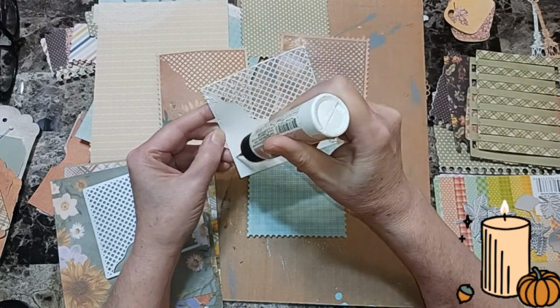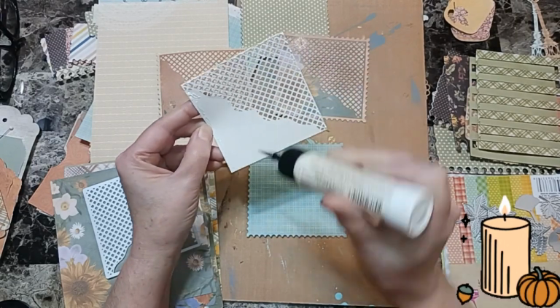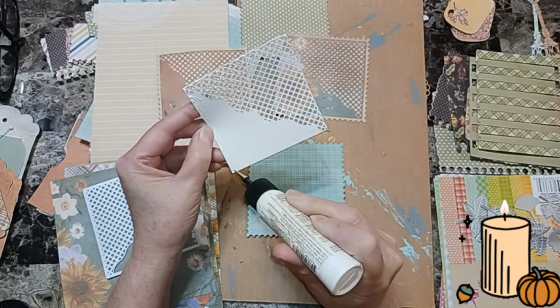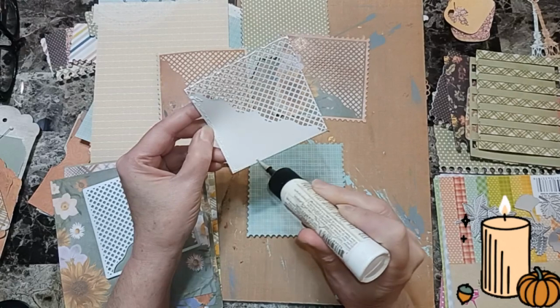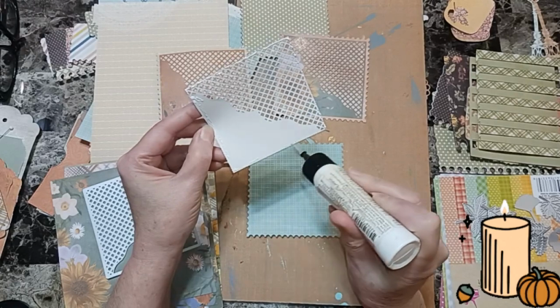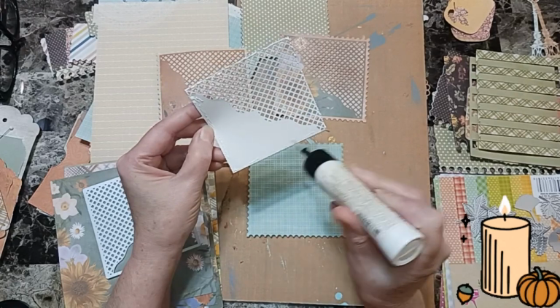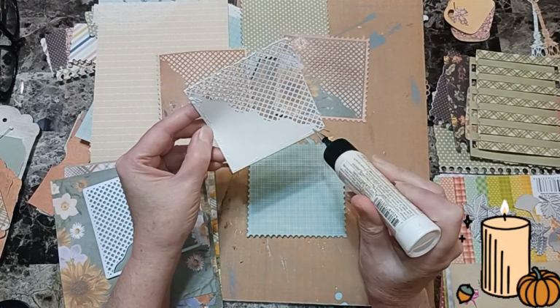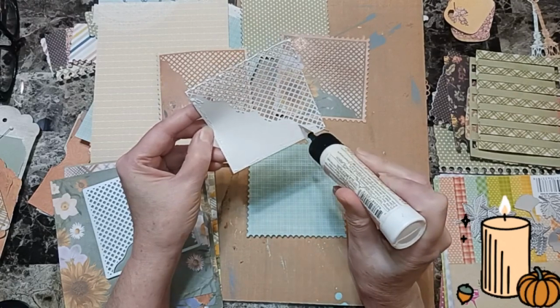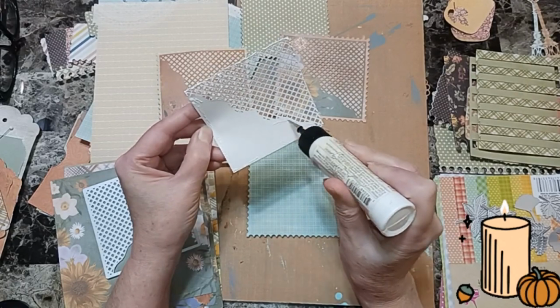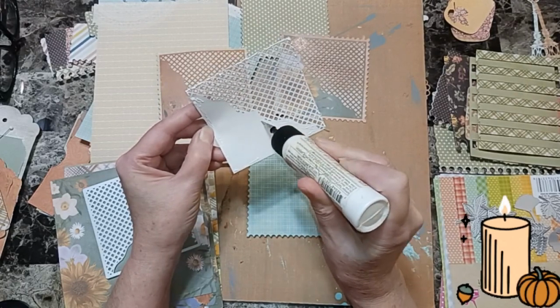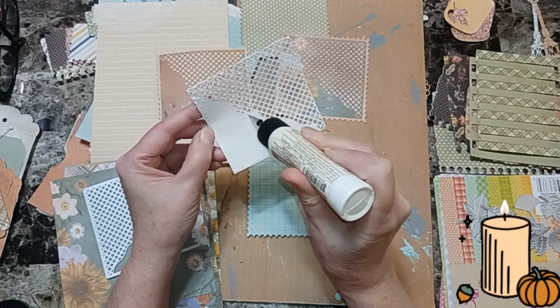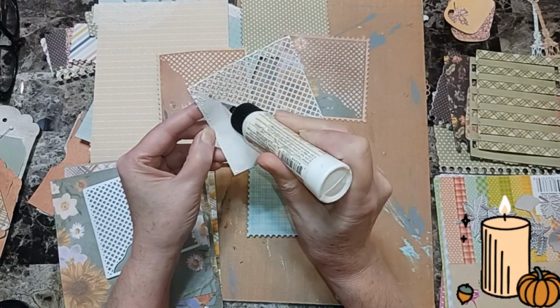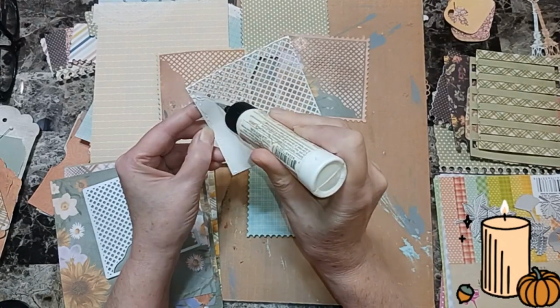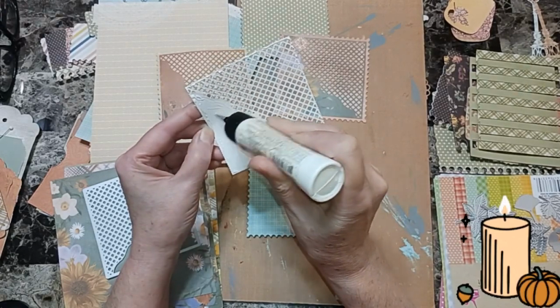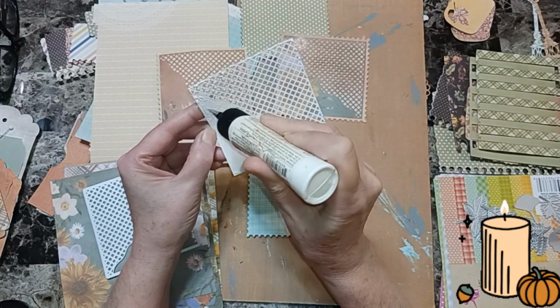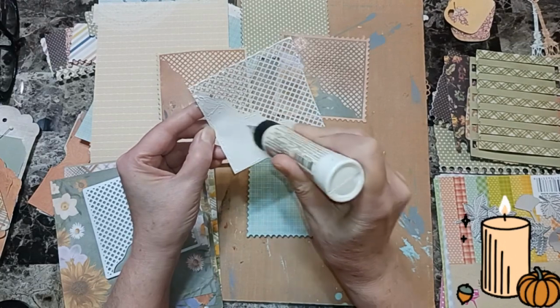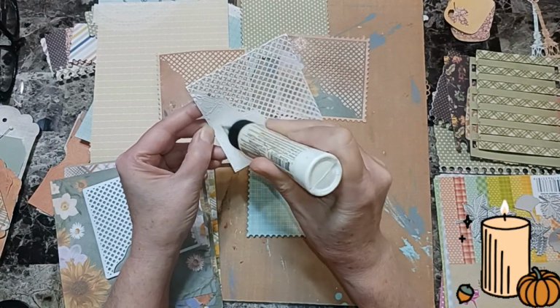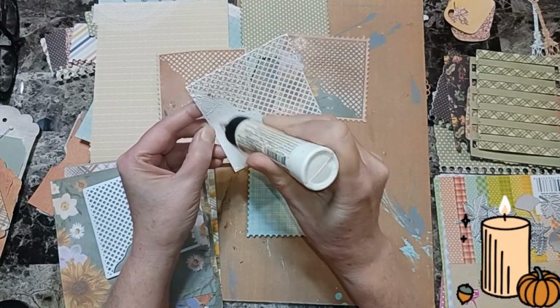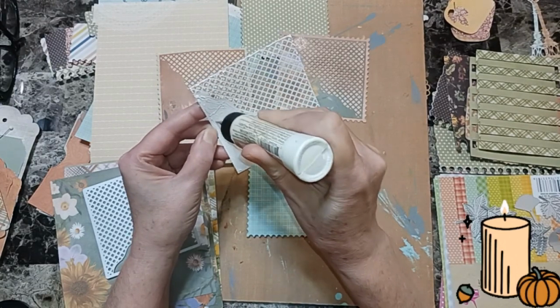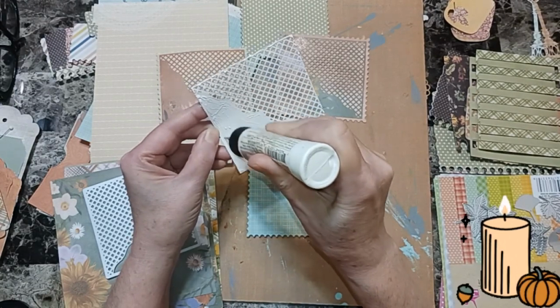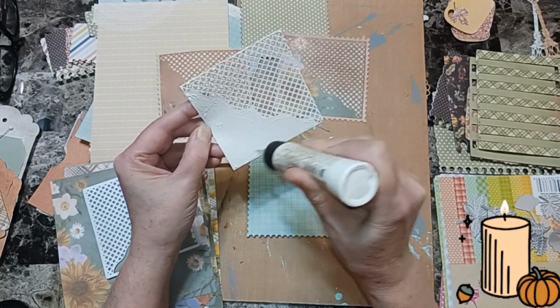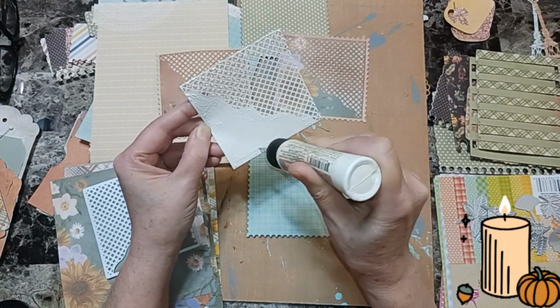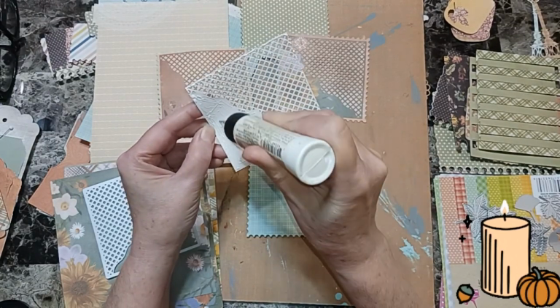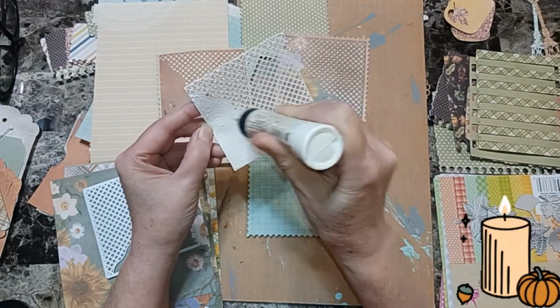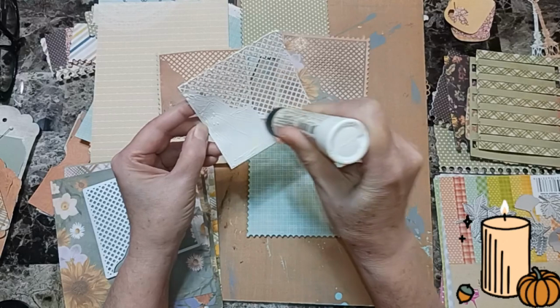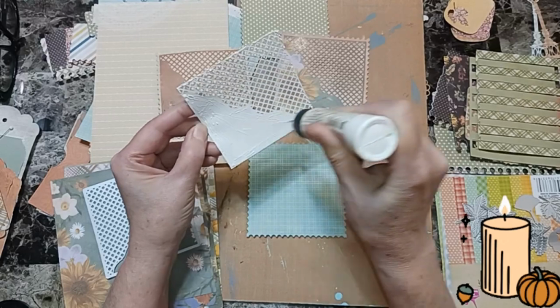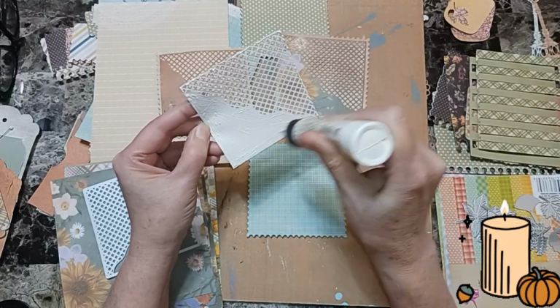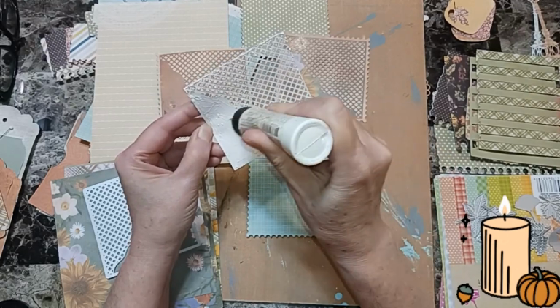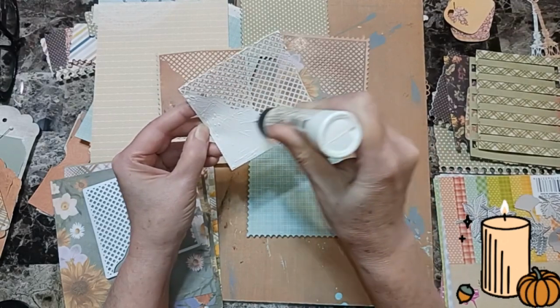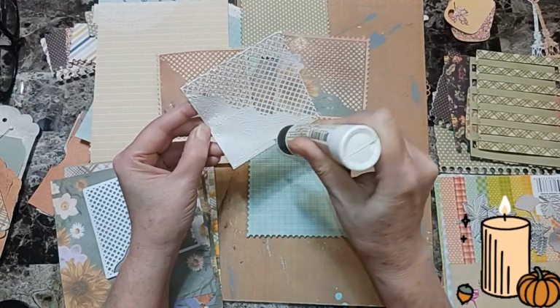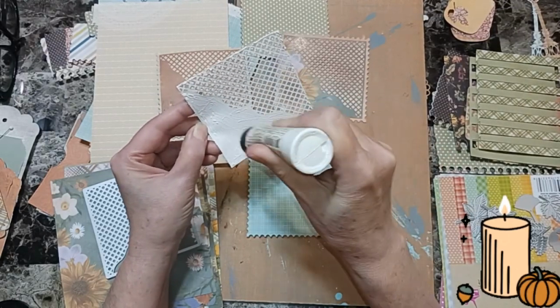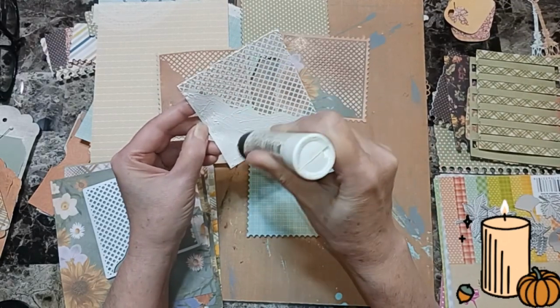And then I just go around these edges. I just wanted to show you that you can use two die cuts for one pocket. These are going to be fall pockets.